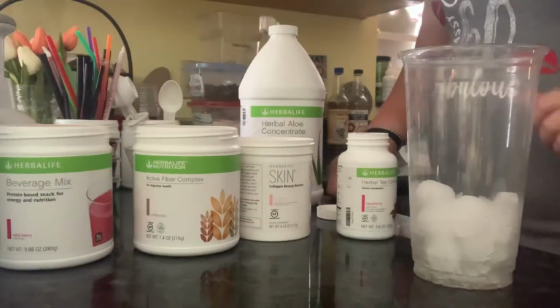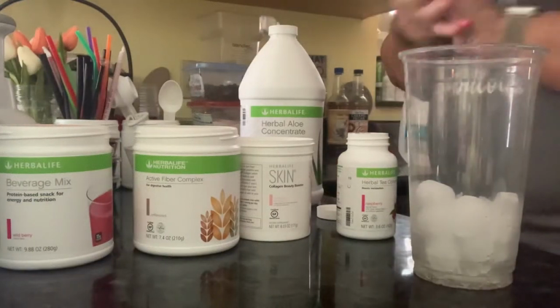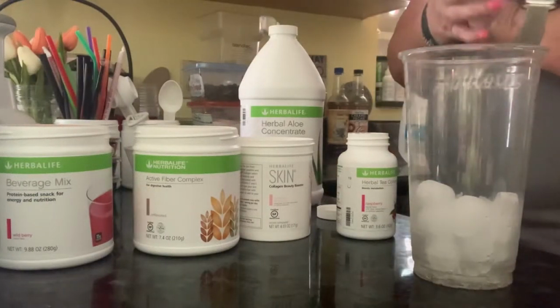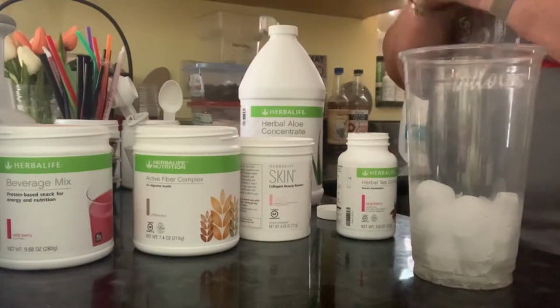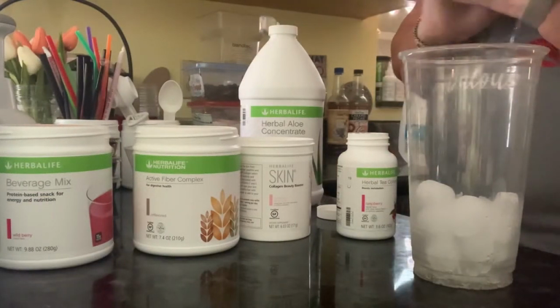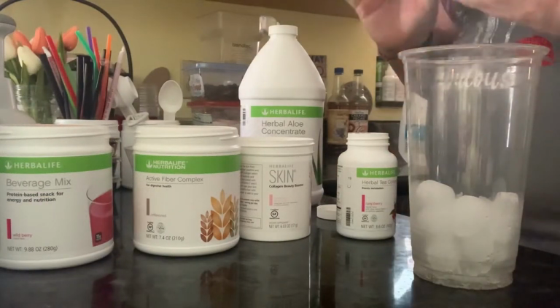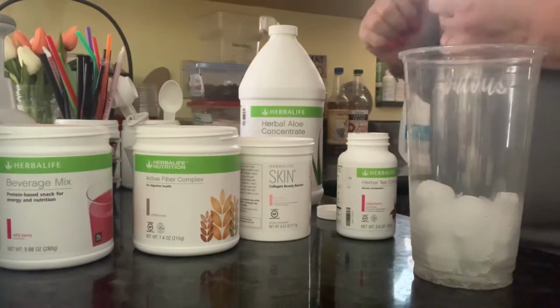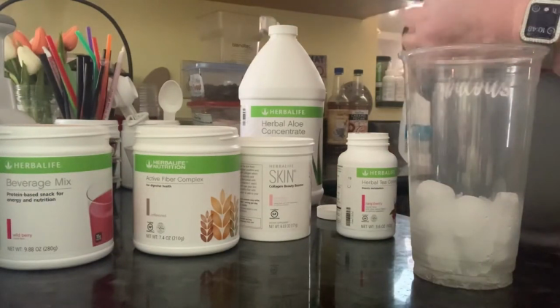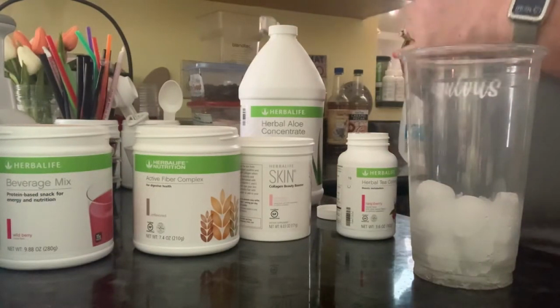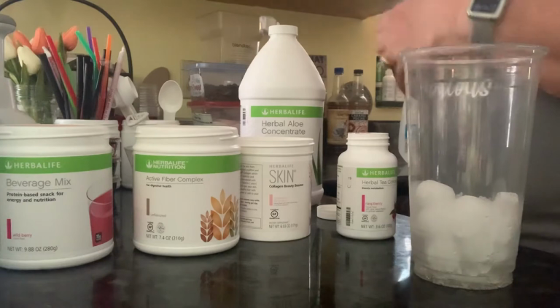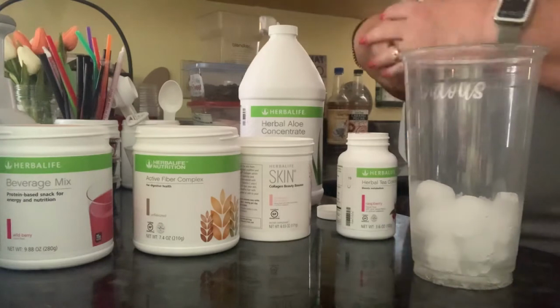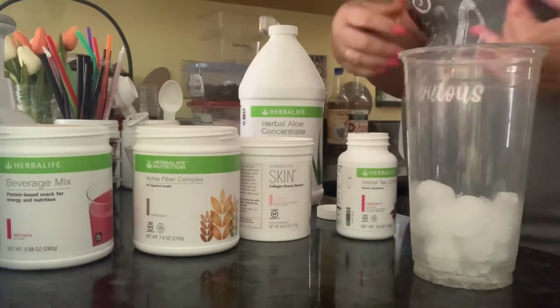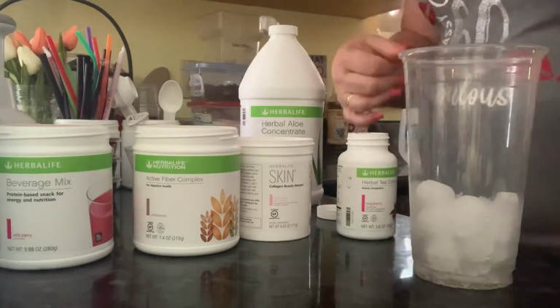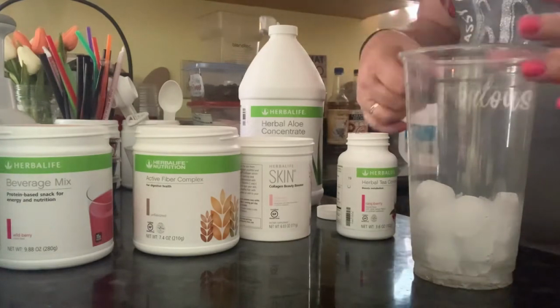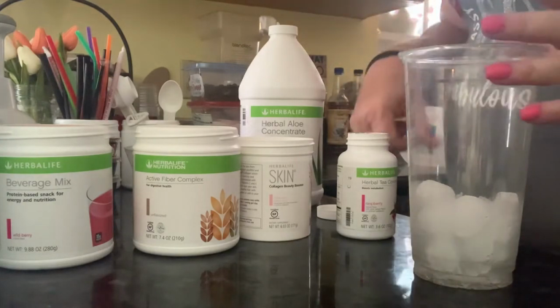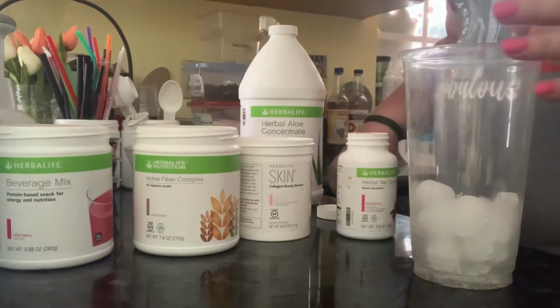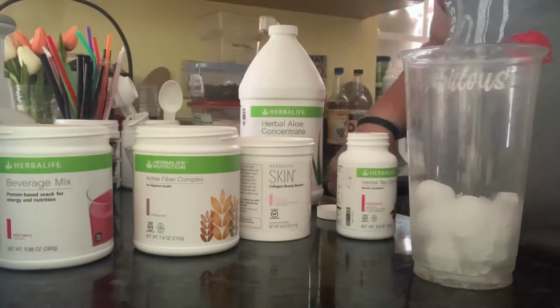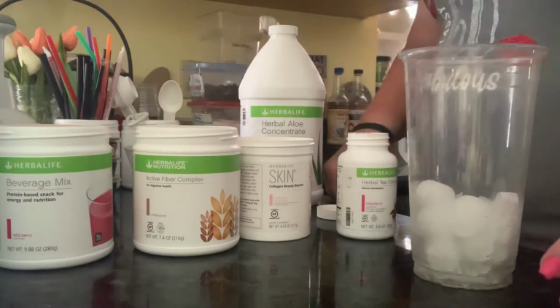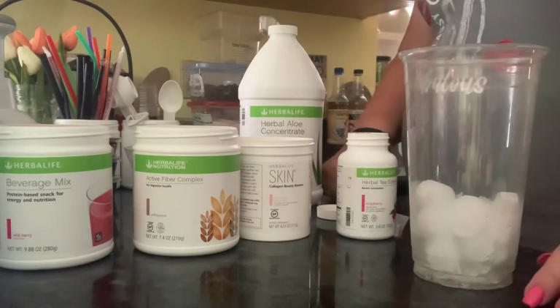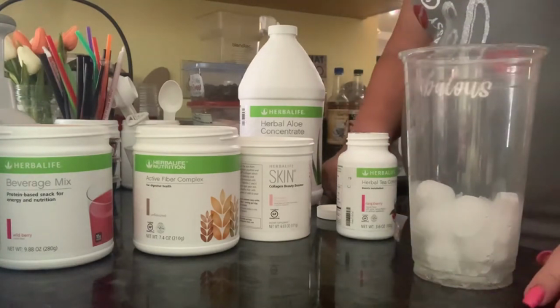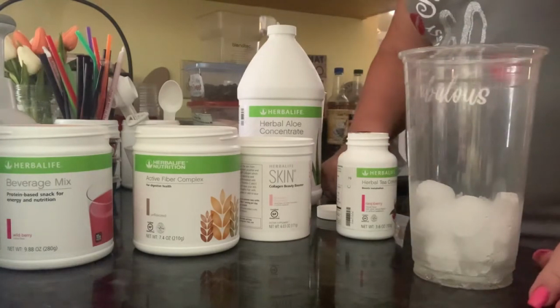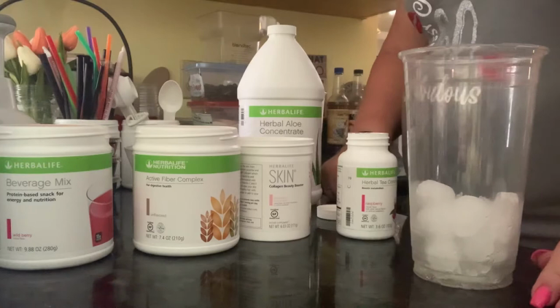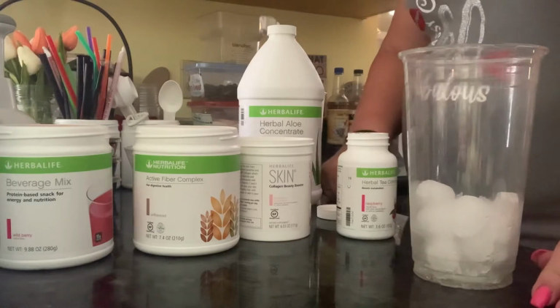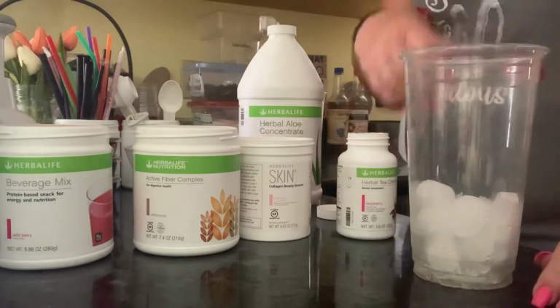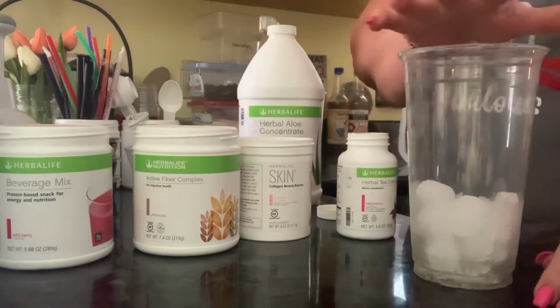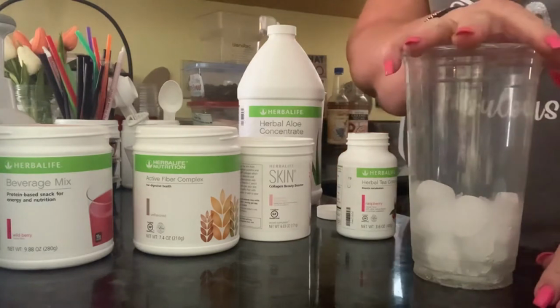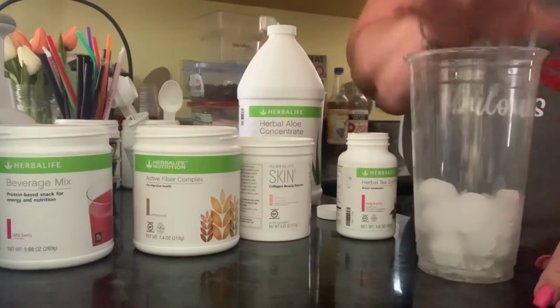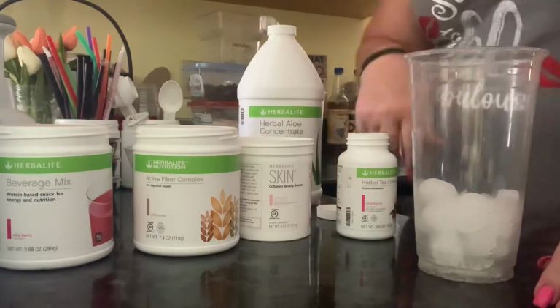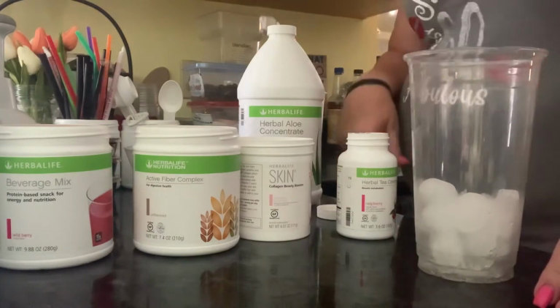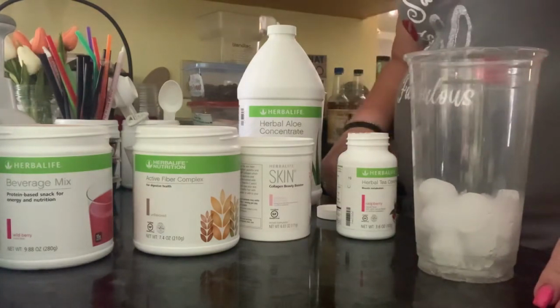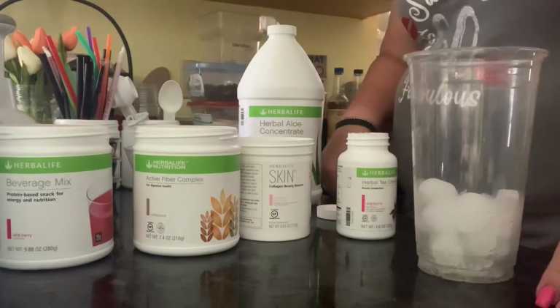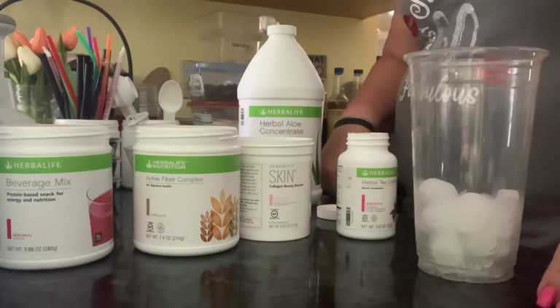Hello! Hope y'all are doing great today. It is a Friday for me, so I am happy the weekend is here. I'm going to show you how I make my what they call bikini in a bottle.